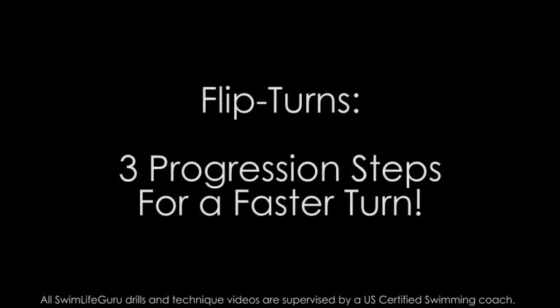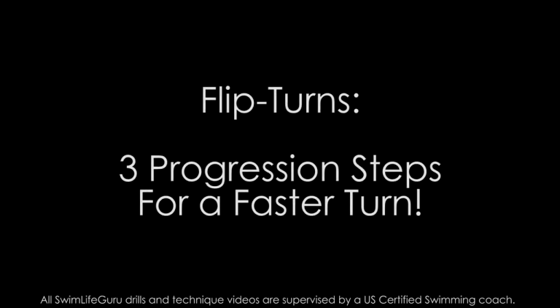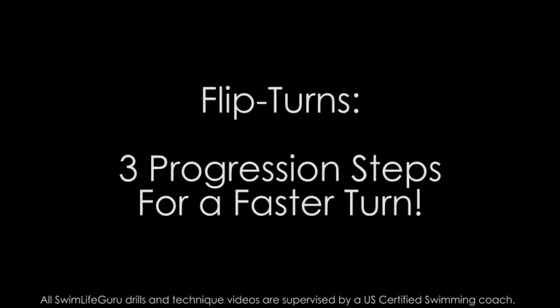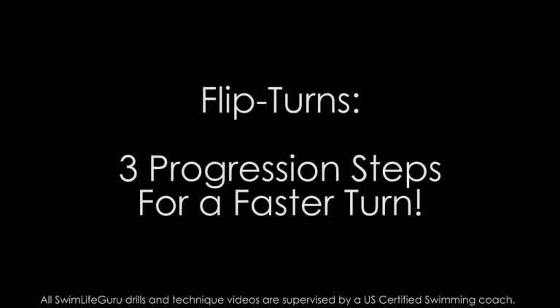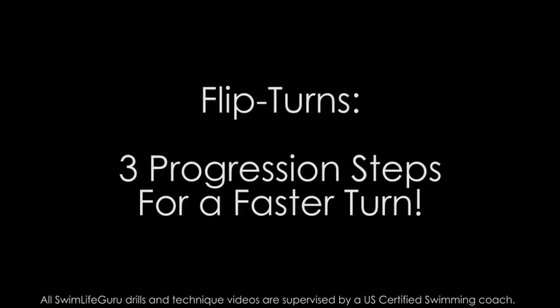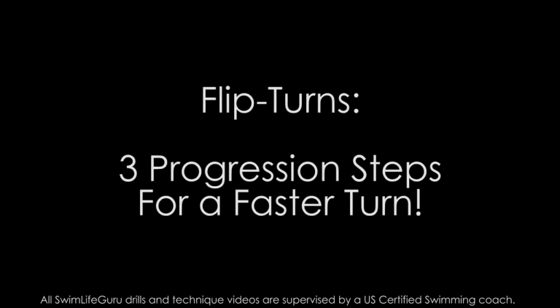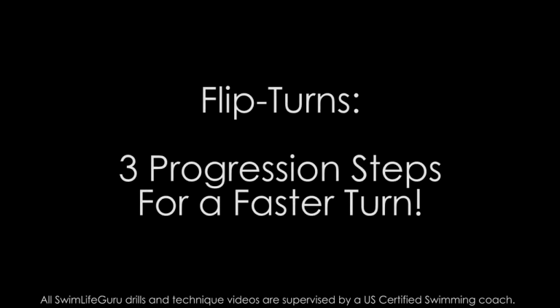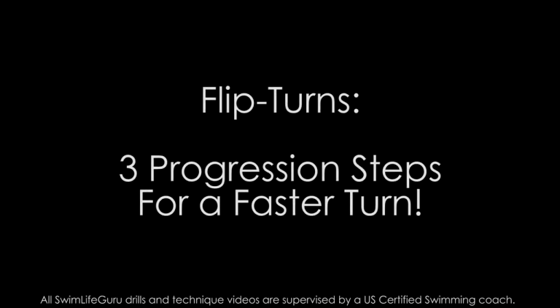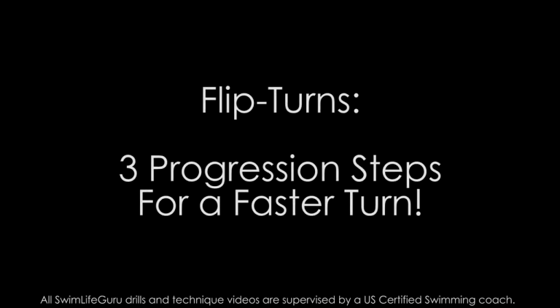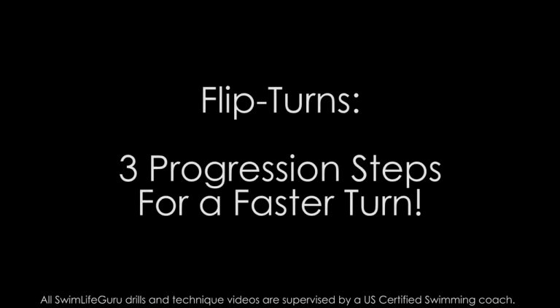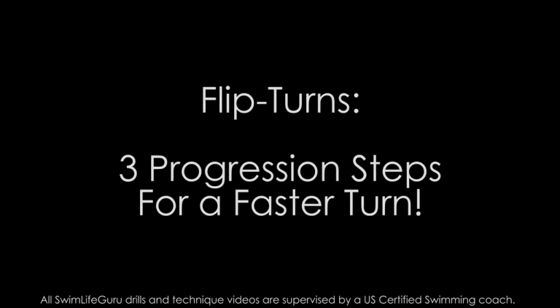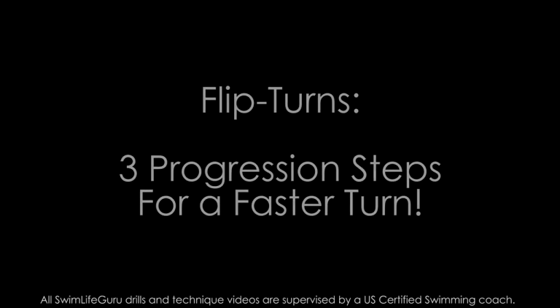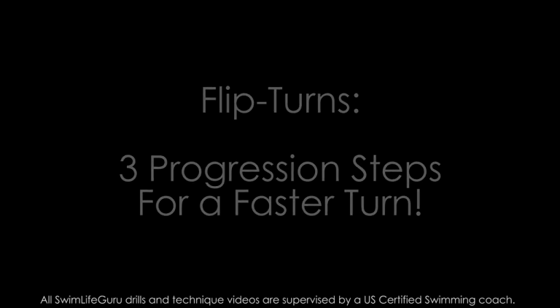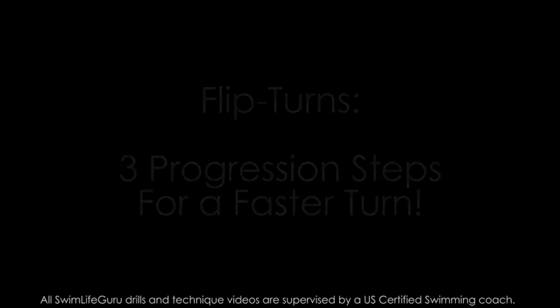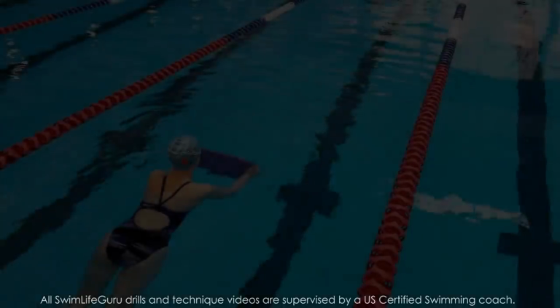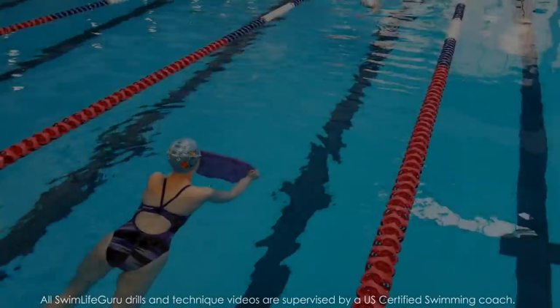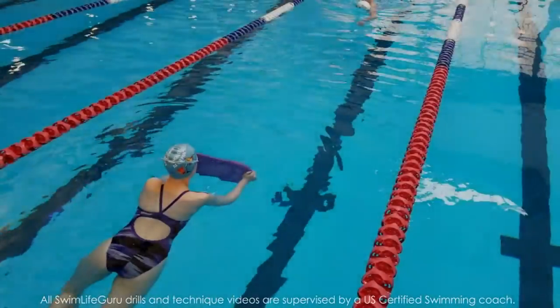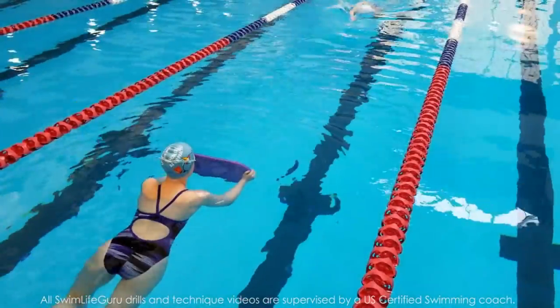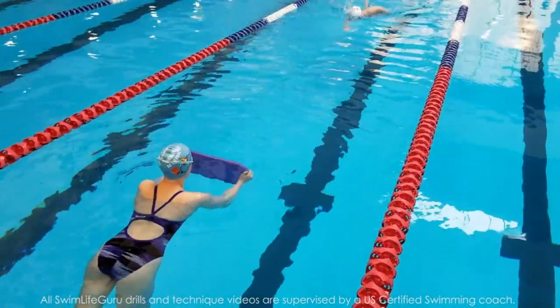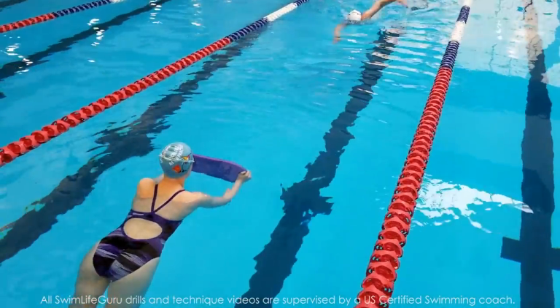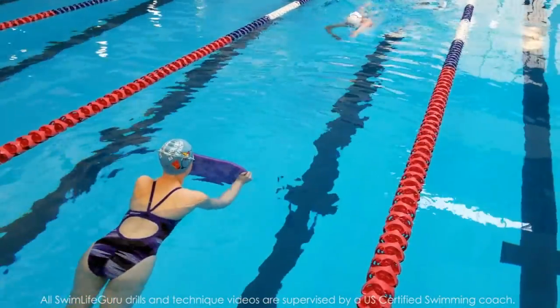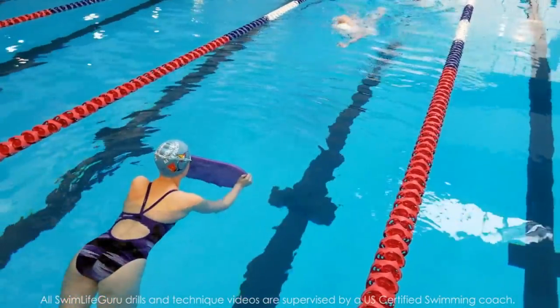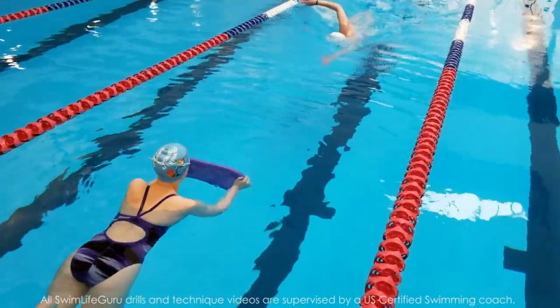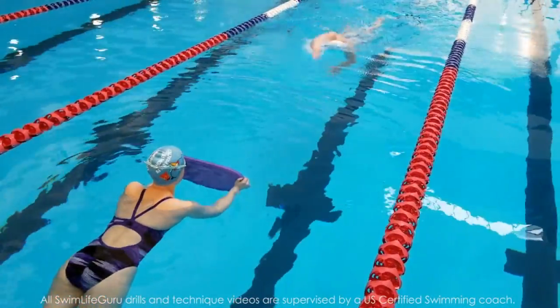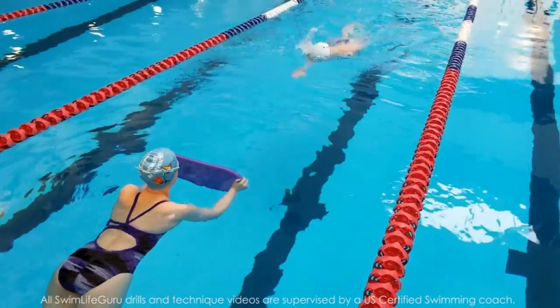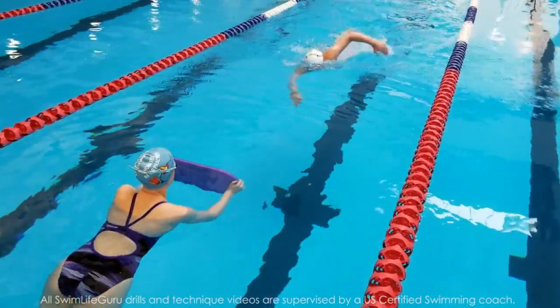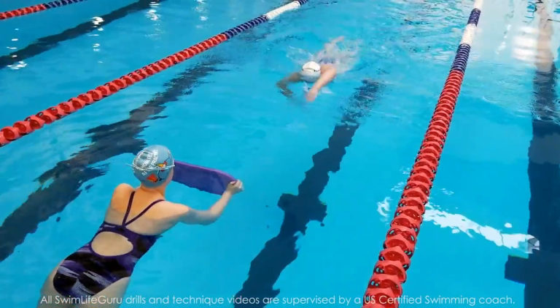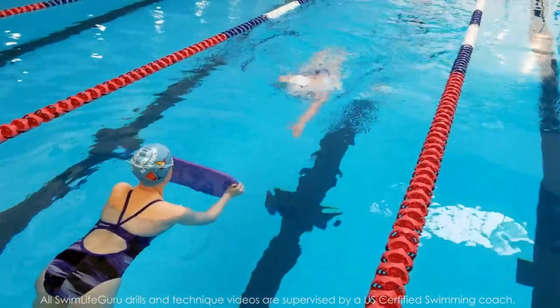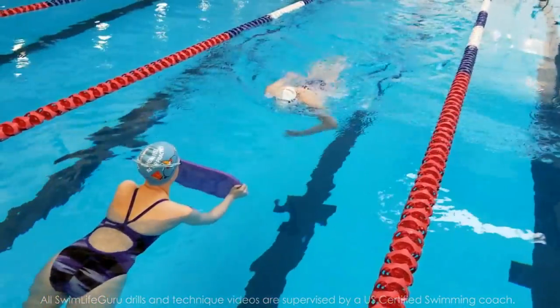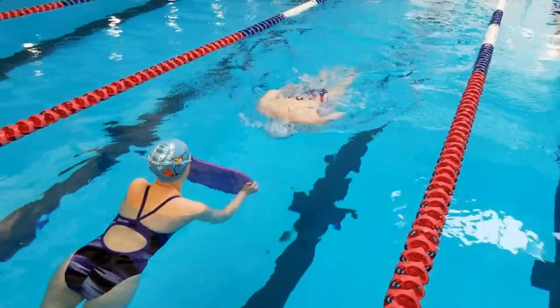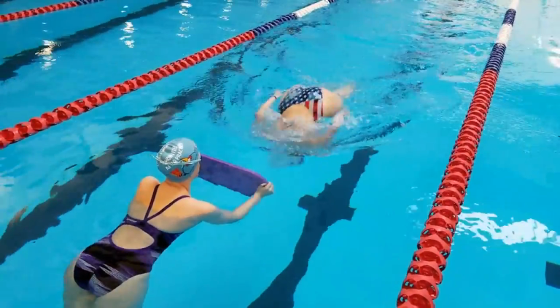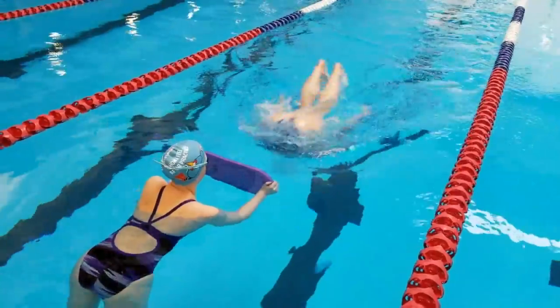Hey guys, today's video is a simple three step progression to help you learn faster flip turns. Part of this progression uses a kickboard with a buddy in the water, so find a friend to help you out with that step.